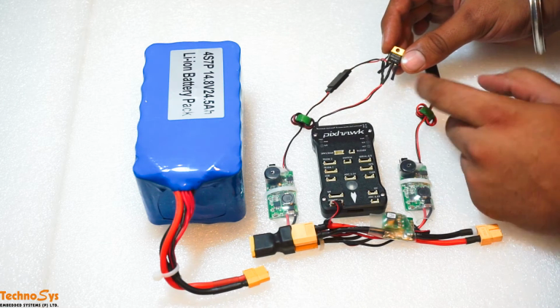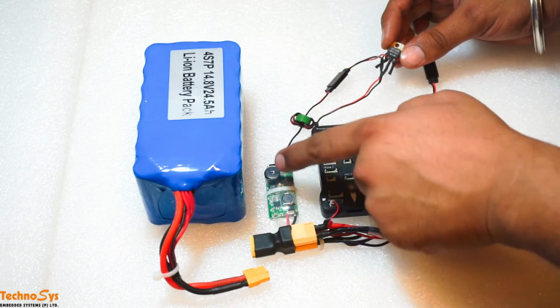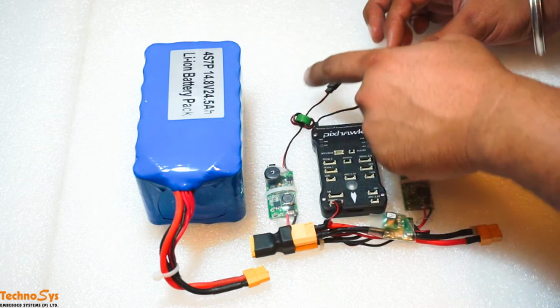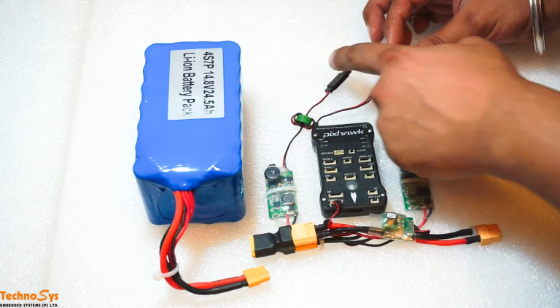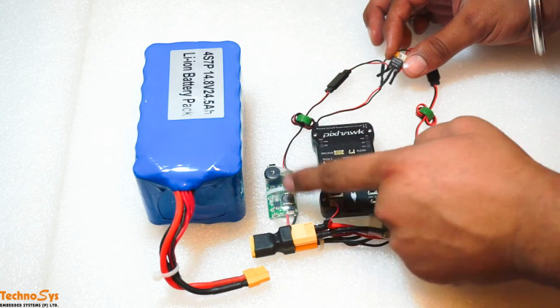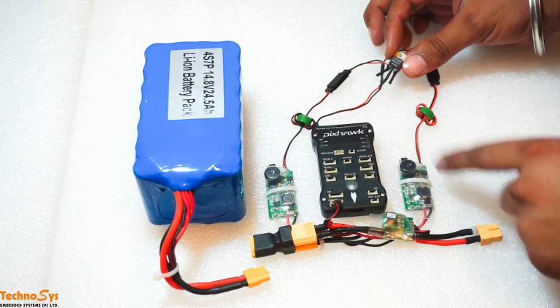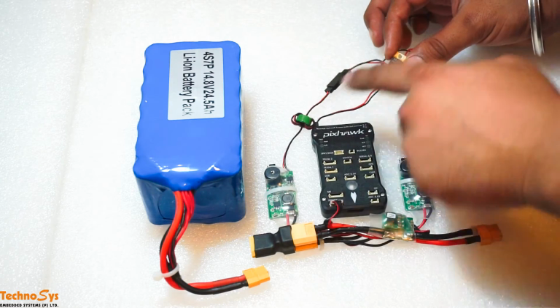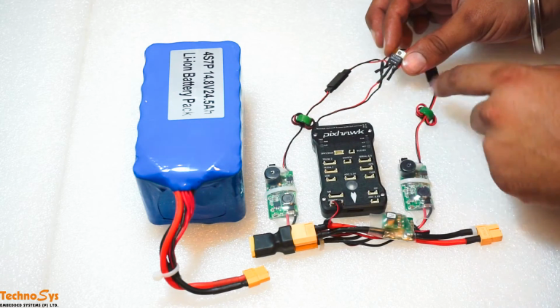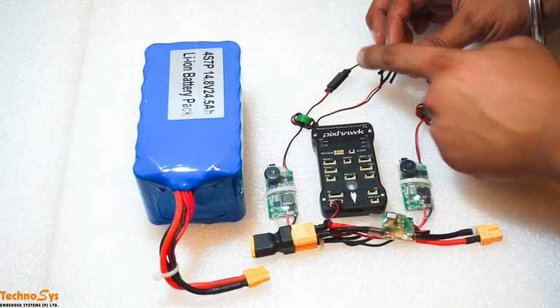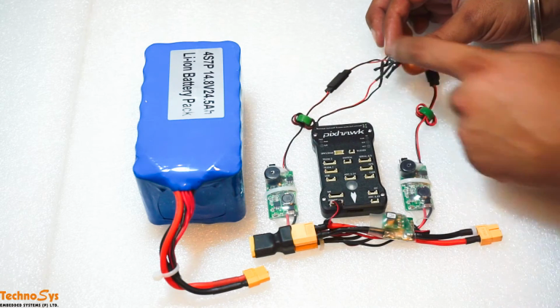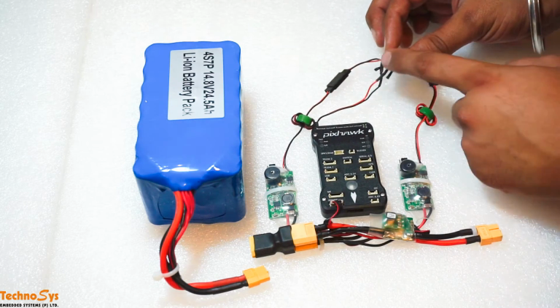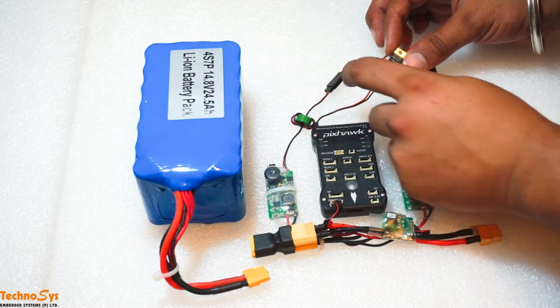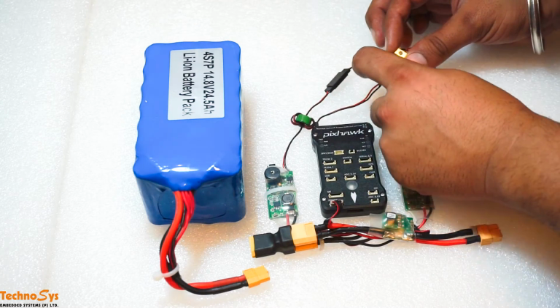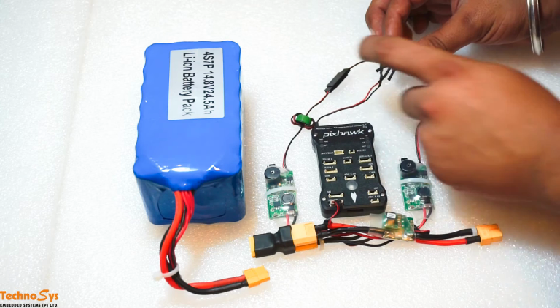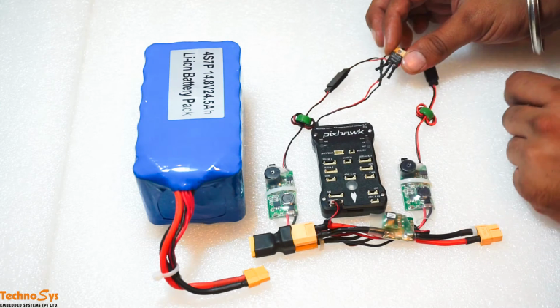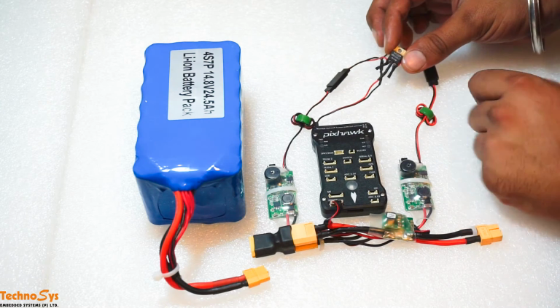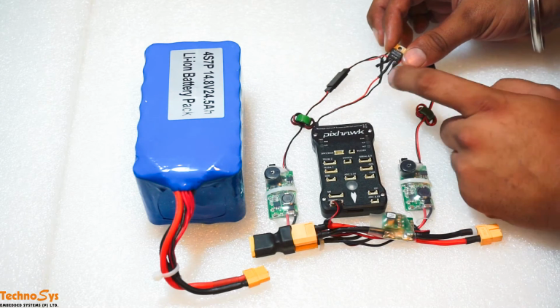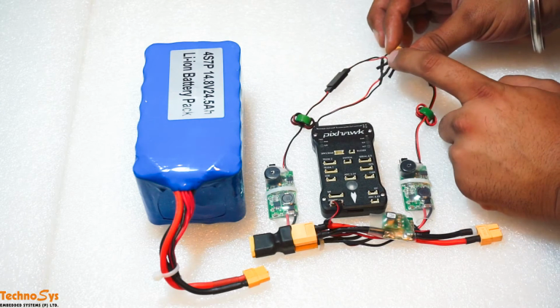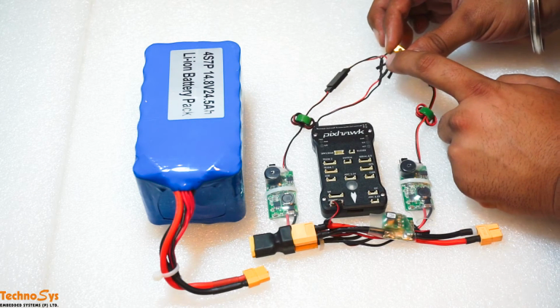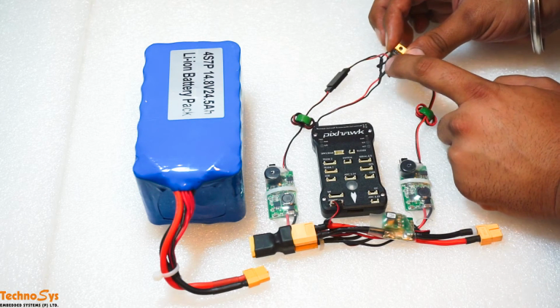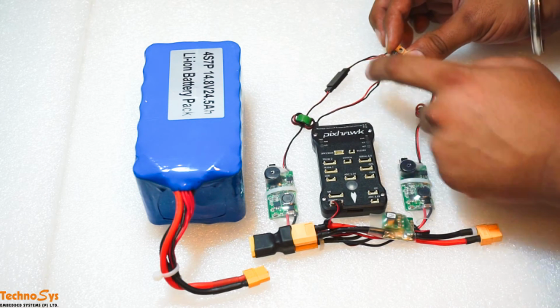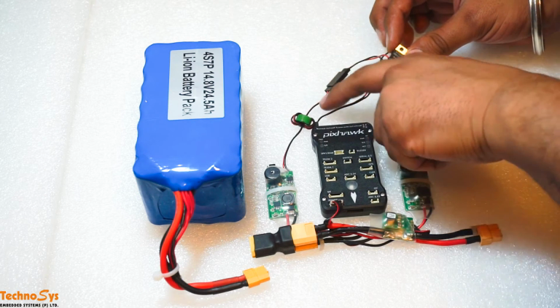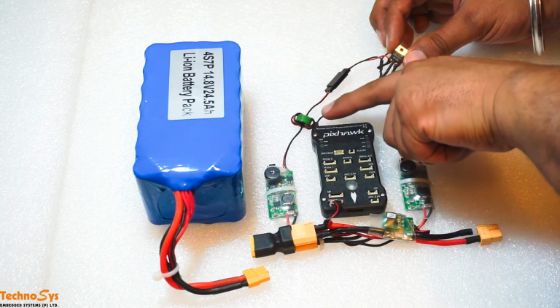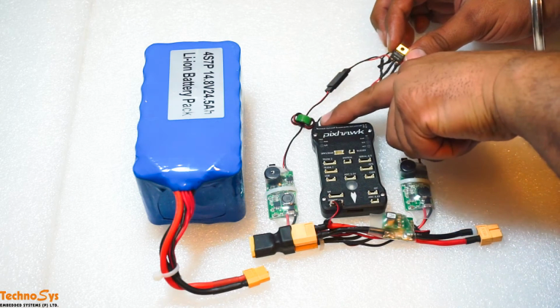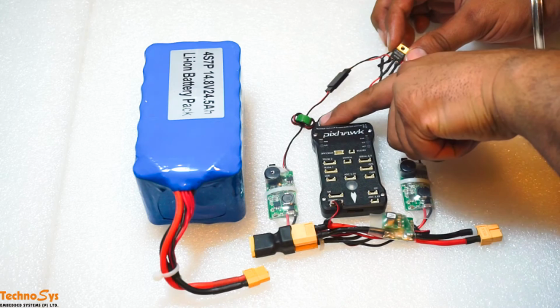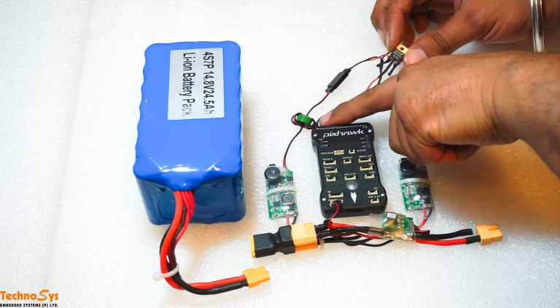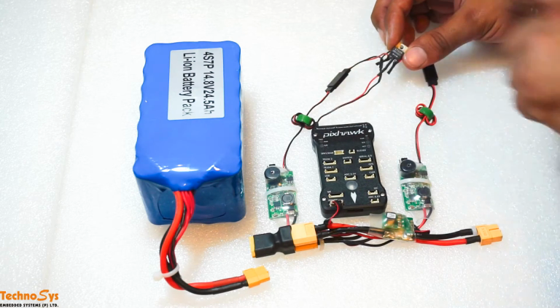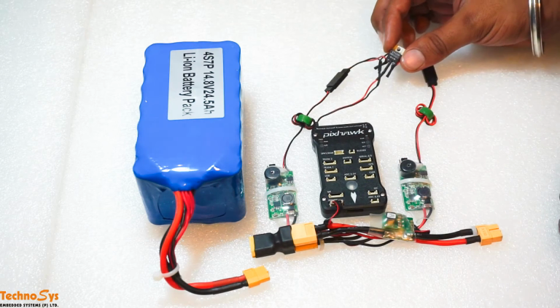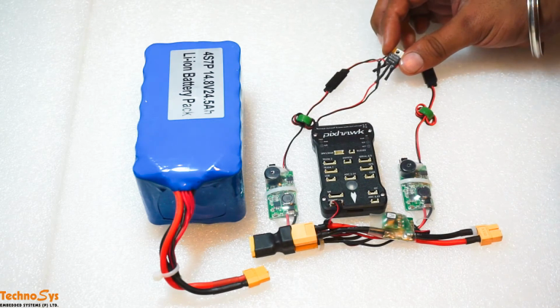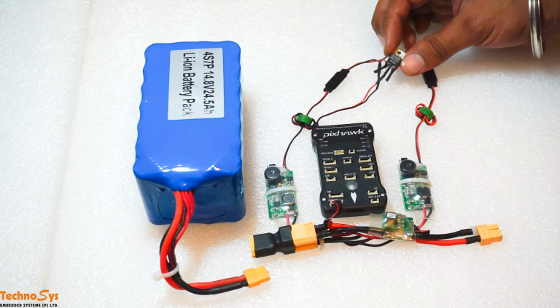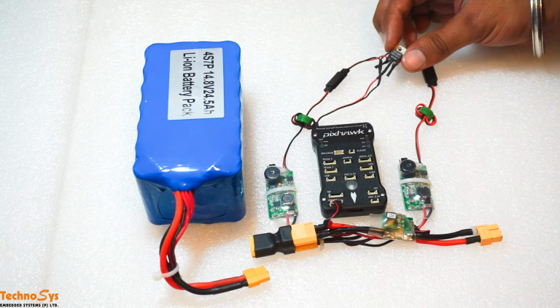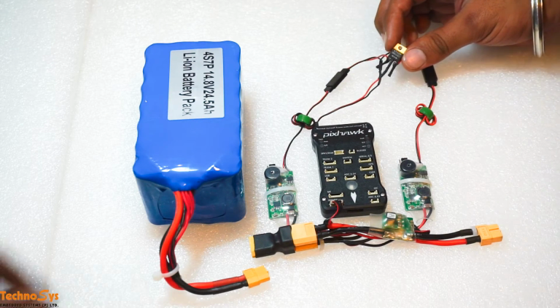We are going to connect the two BECs — the positive from both BECs go to these two pins on the outside, and the output will go into the servo rail of the Pixhawk. Let me just connect this for you.